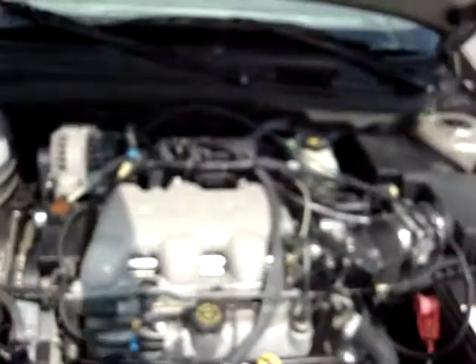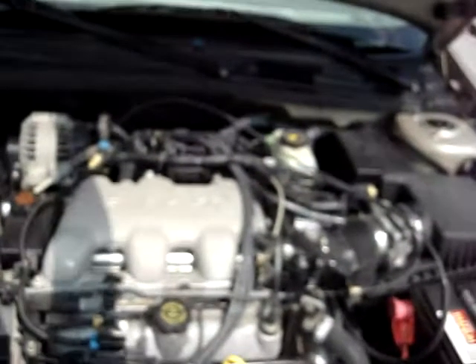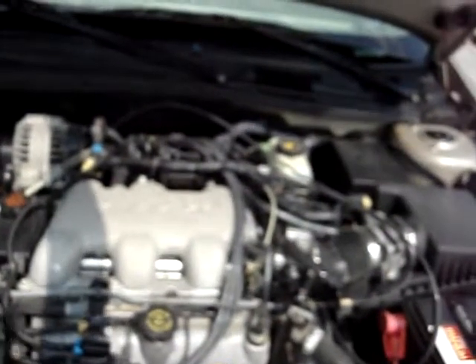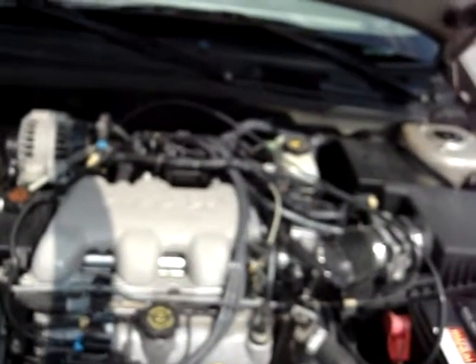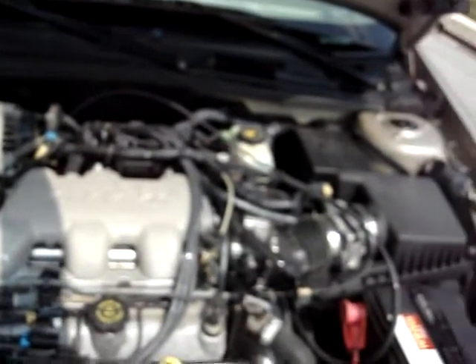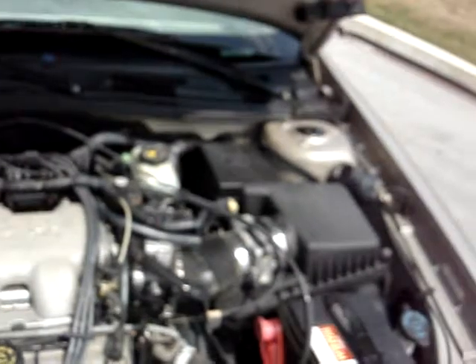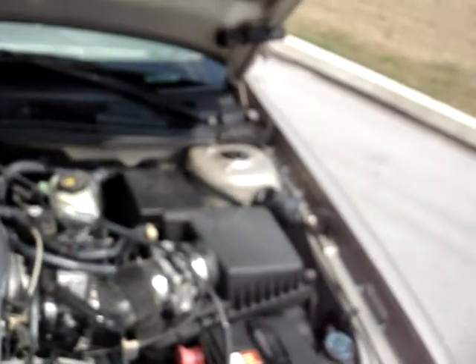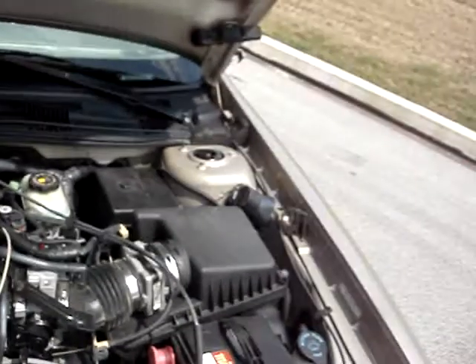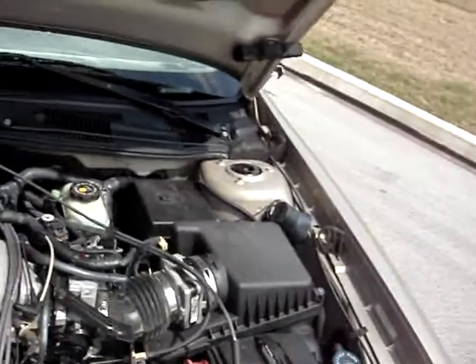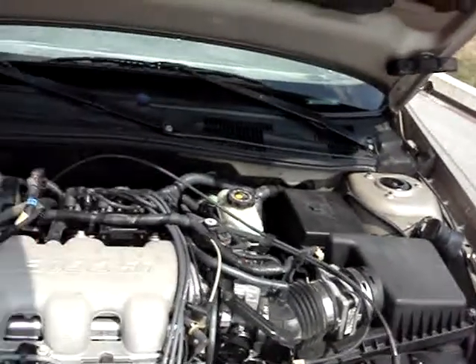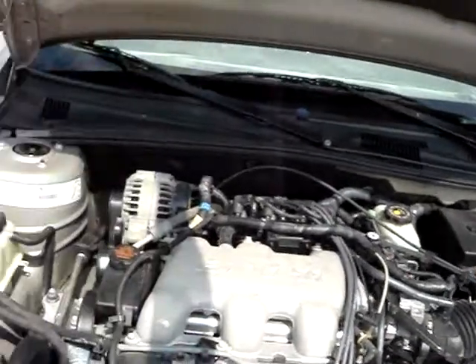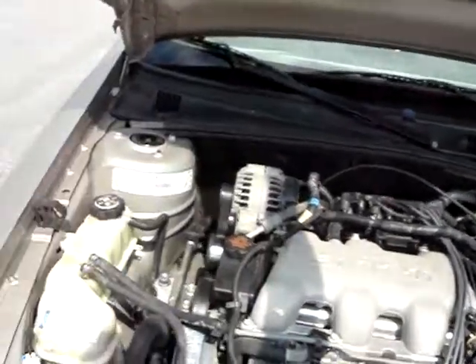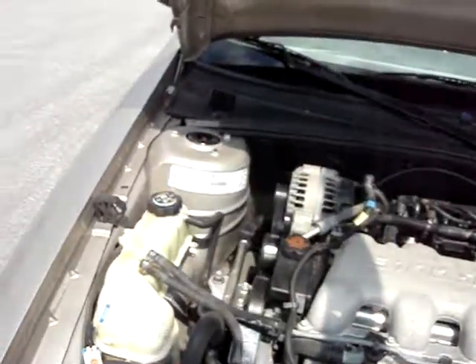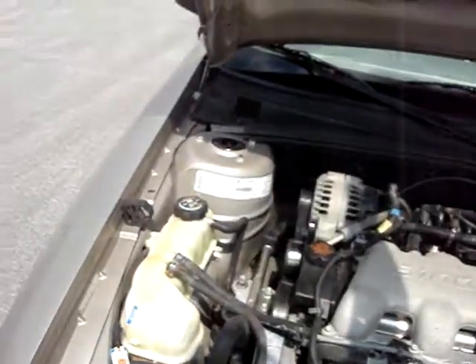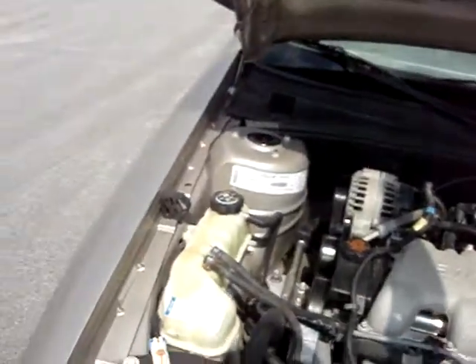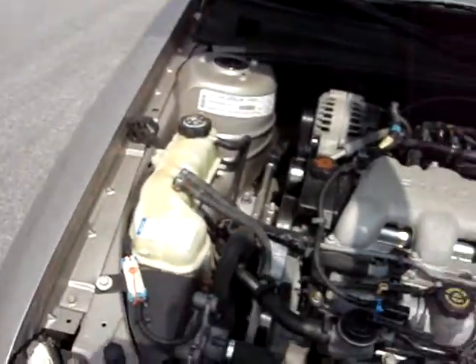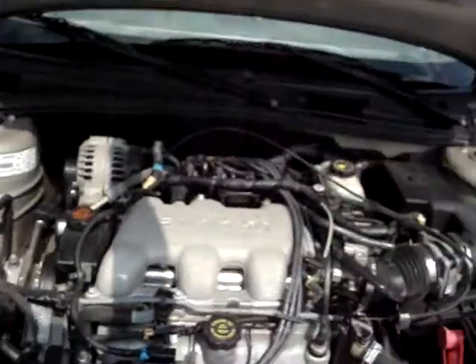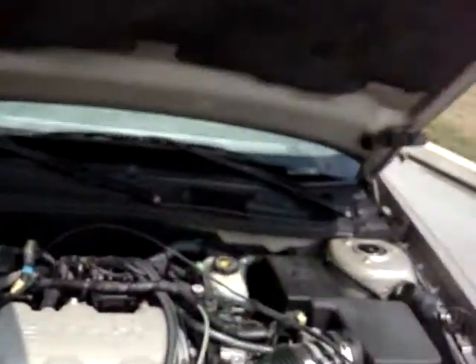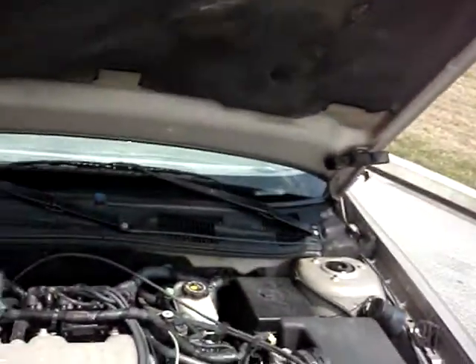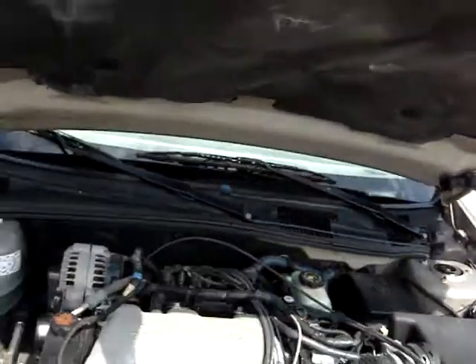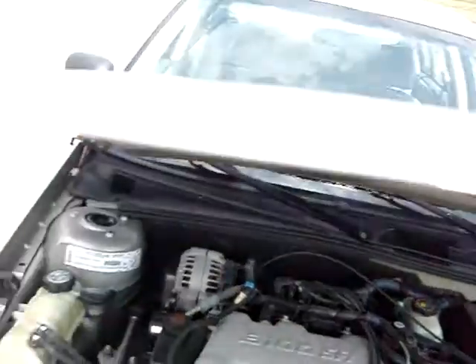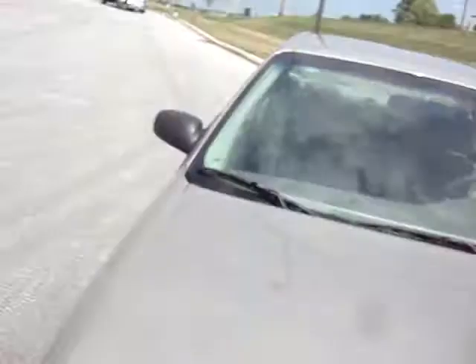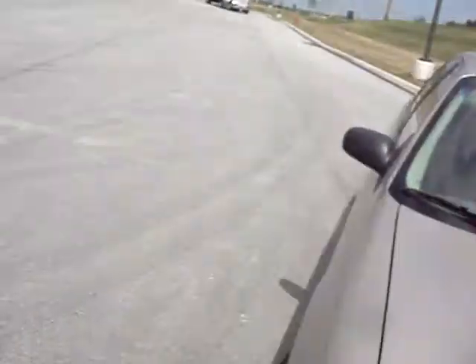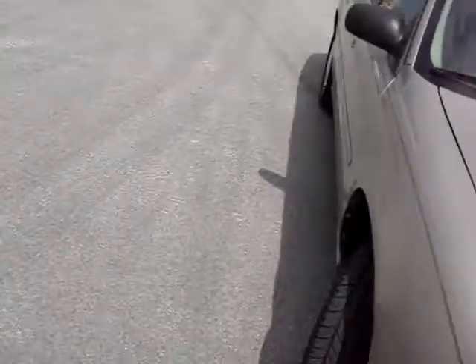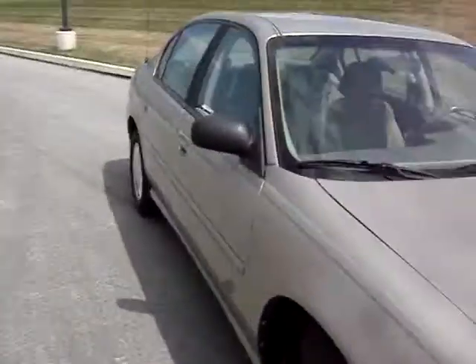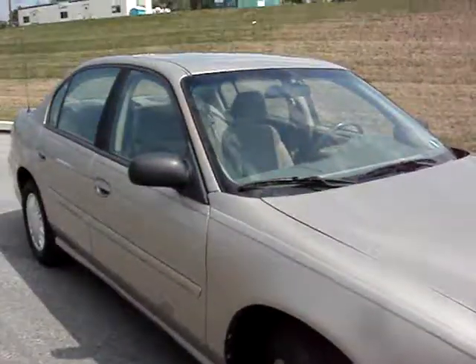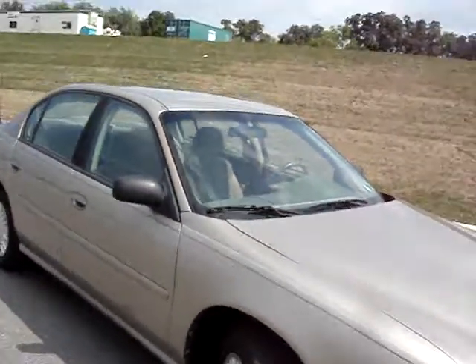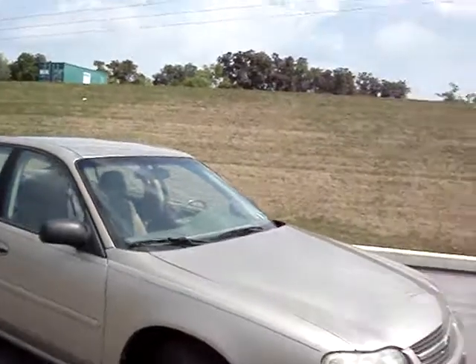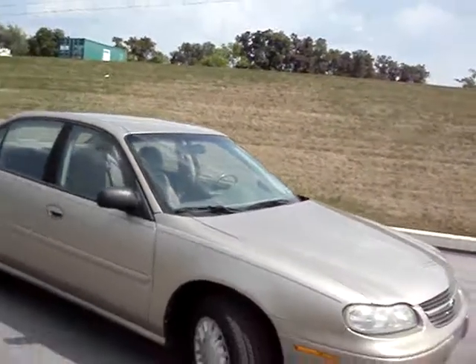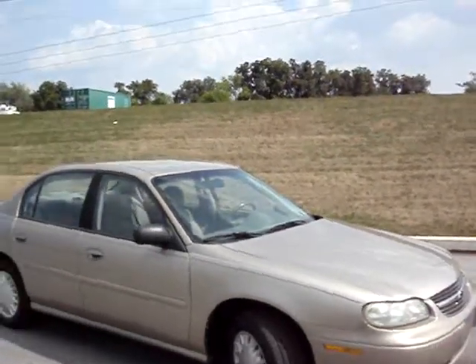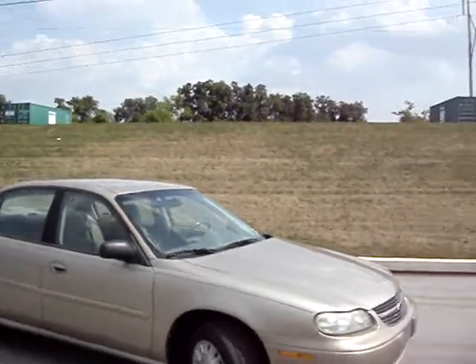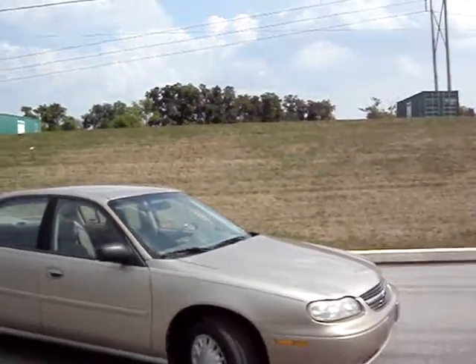The motor's nice and clean. Quiet. No noises or anything.